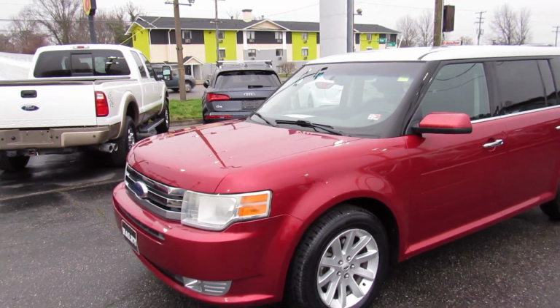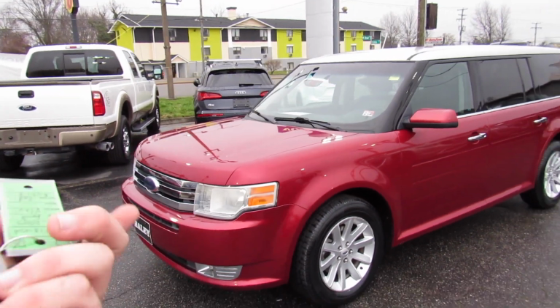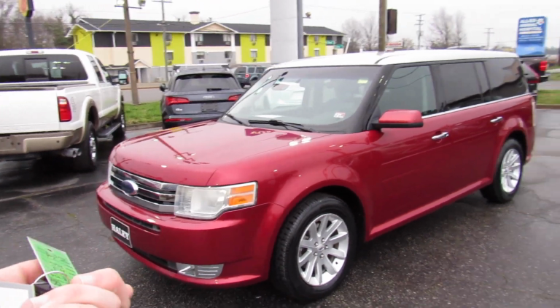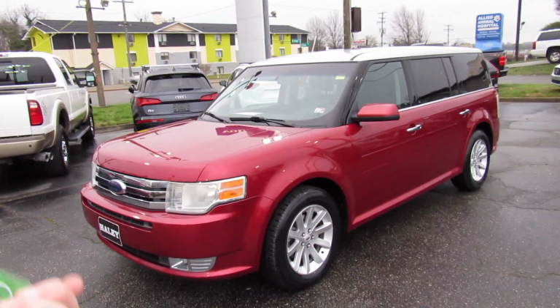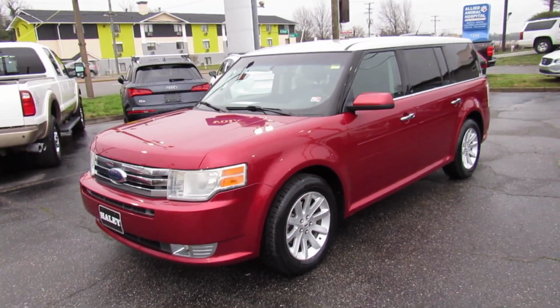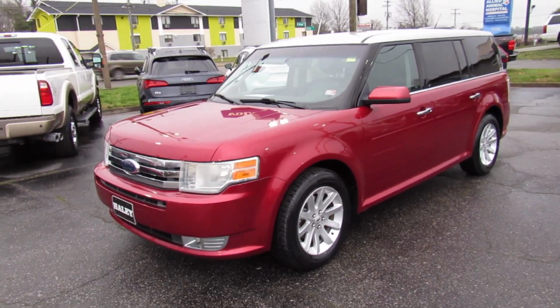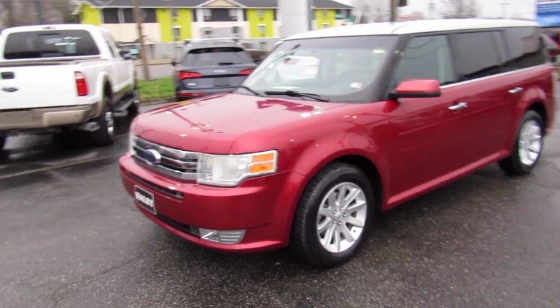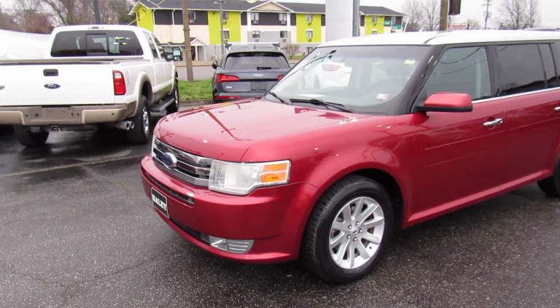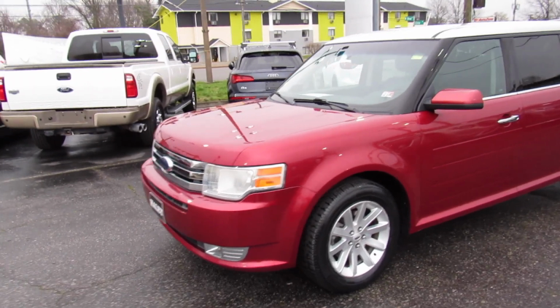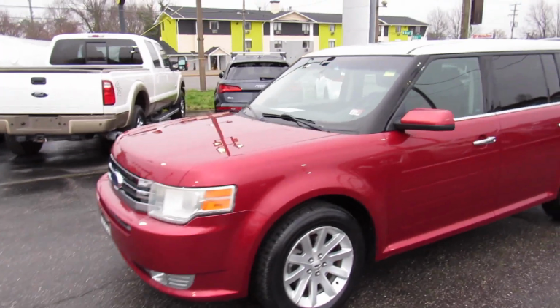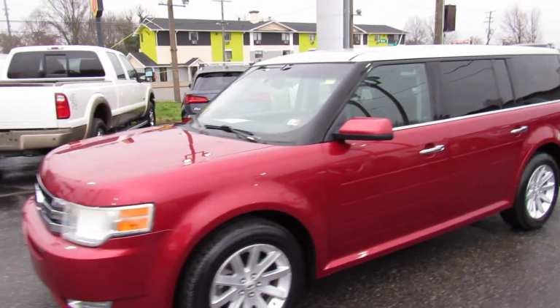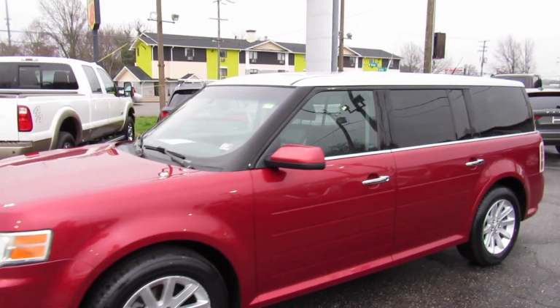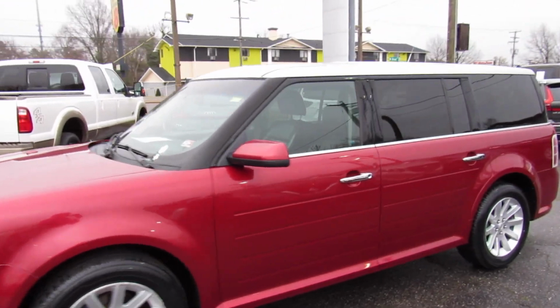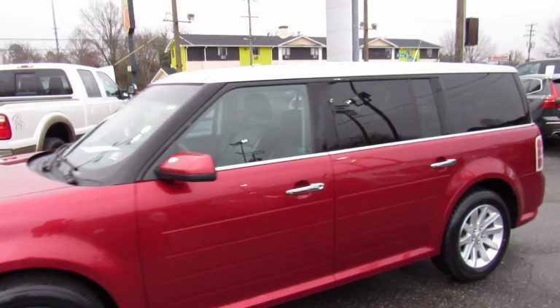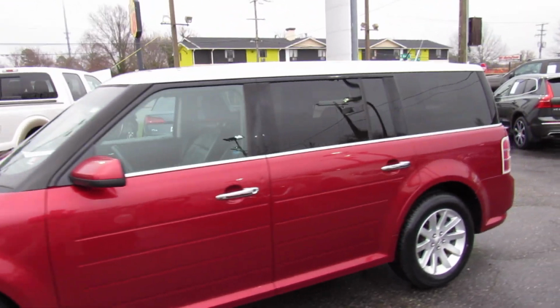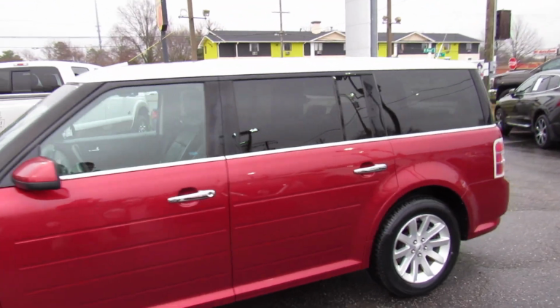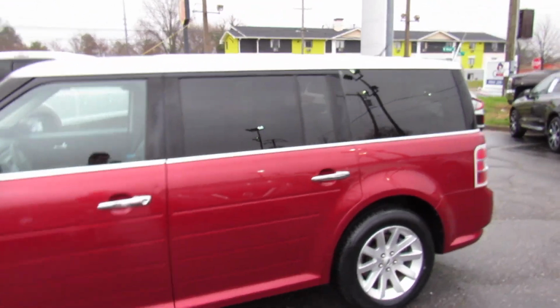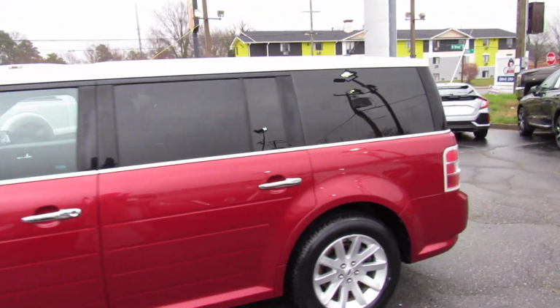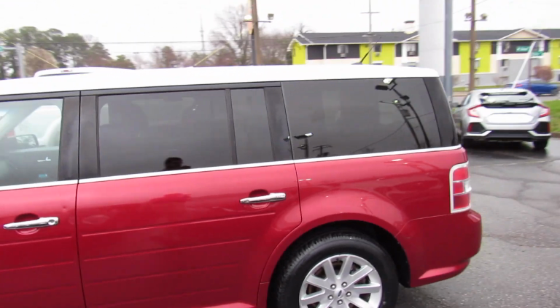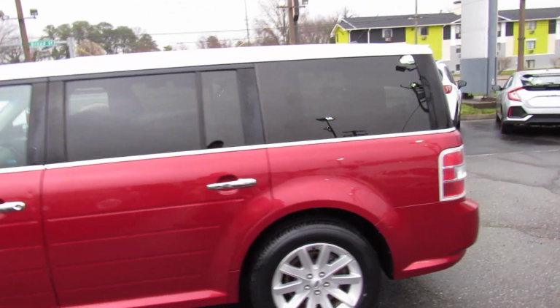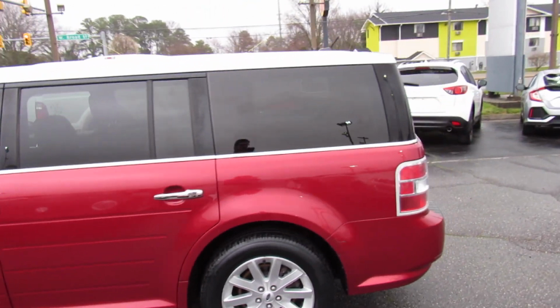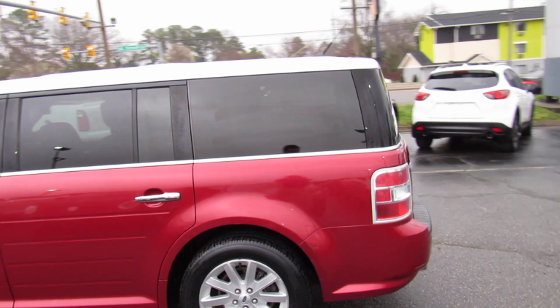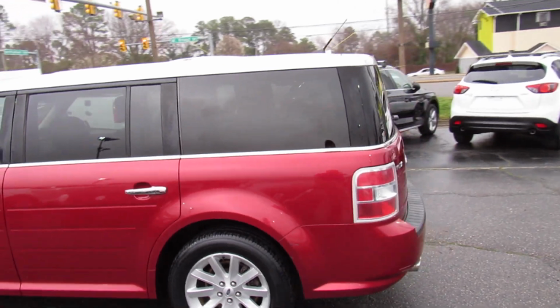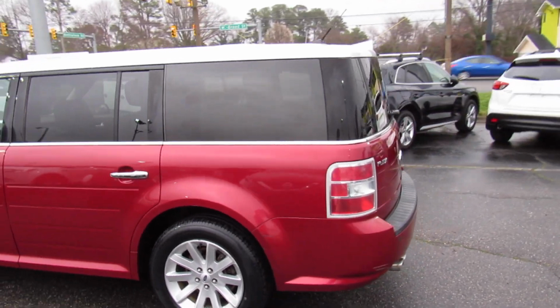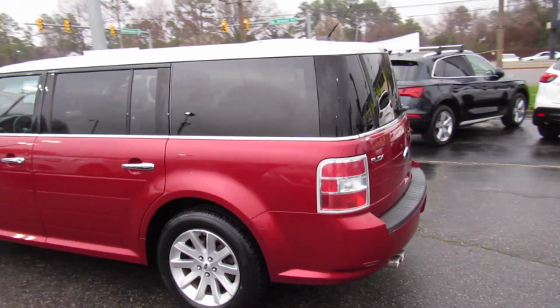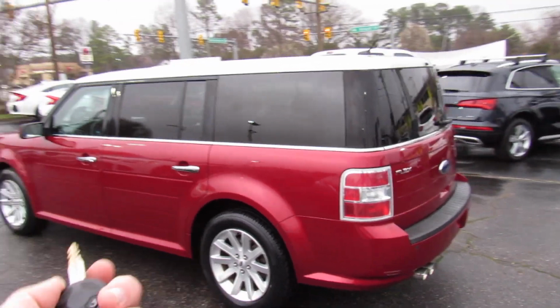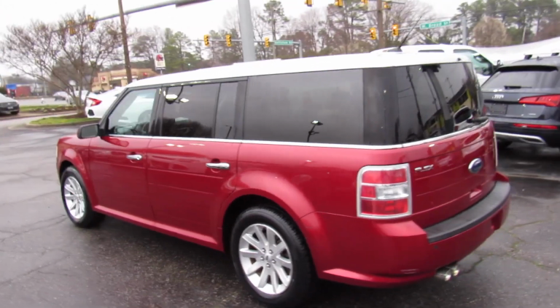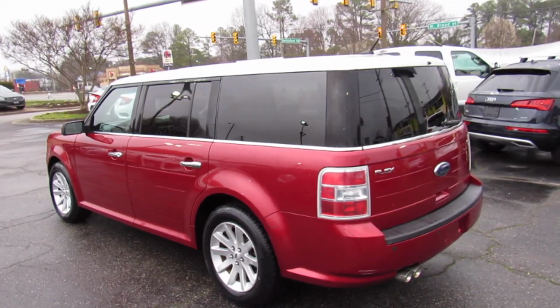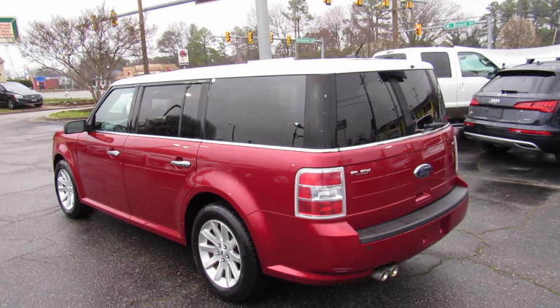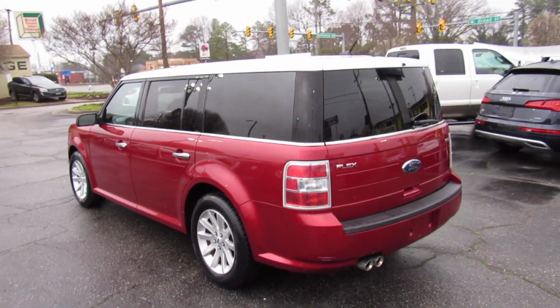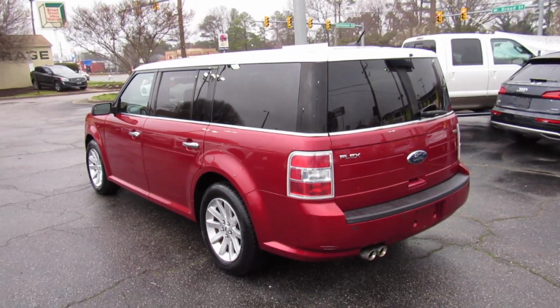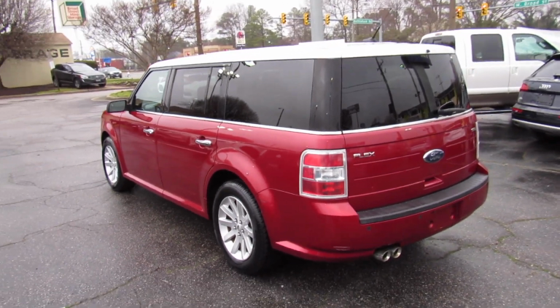This is the first Flex I've actually been in and driven, and this is such a cool car. I've always been a fan of these, but it really is a cool car, and this is a nice low mileage example as well.